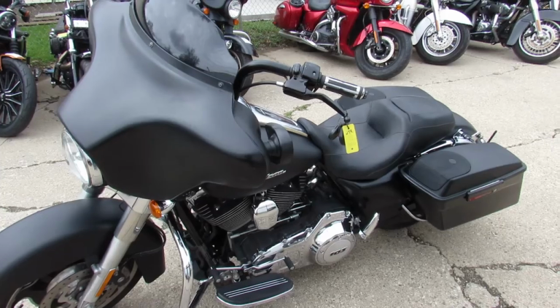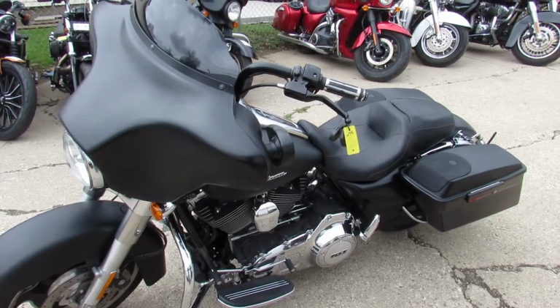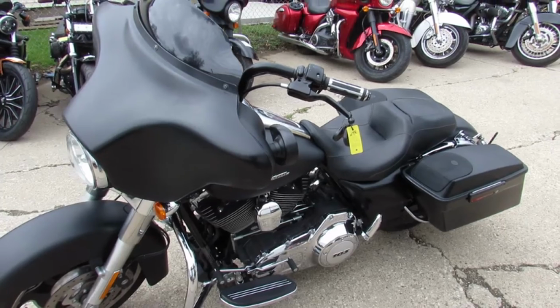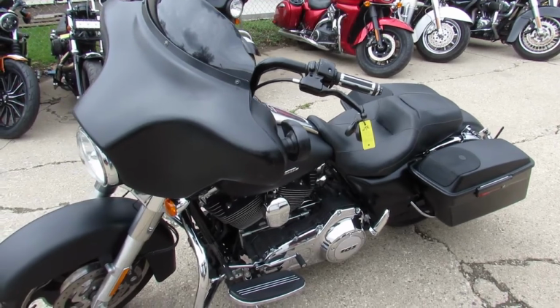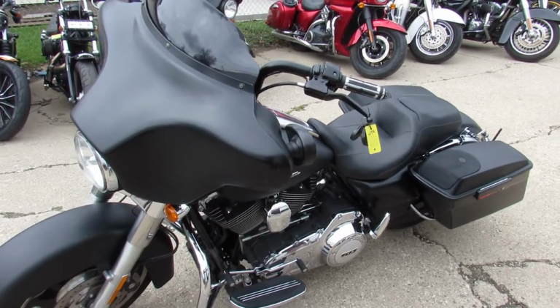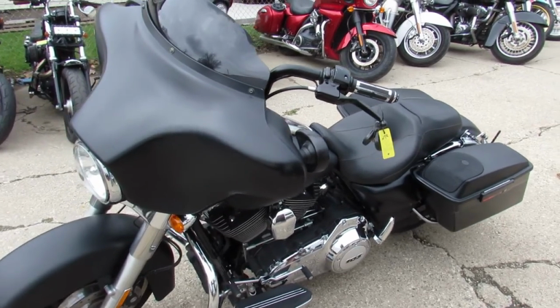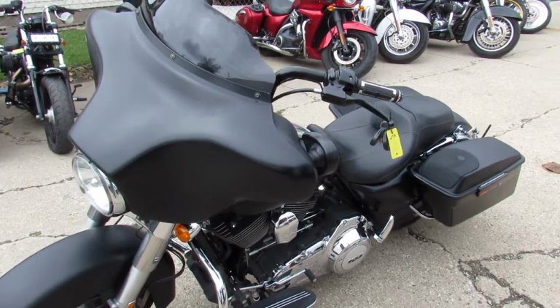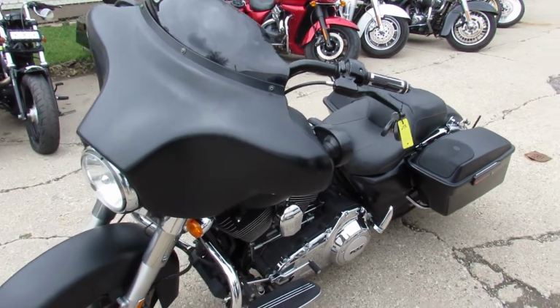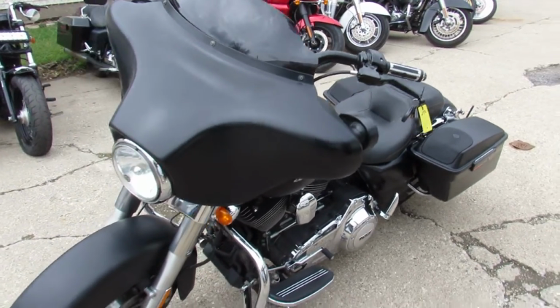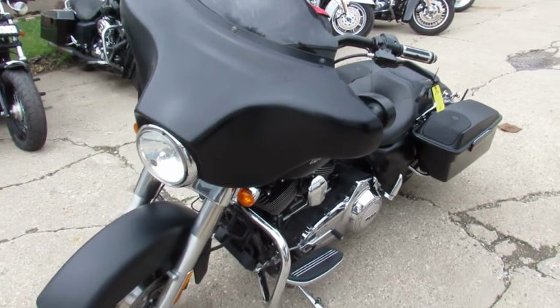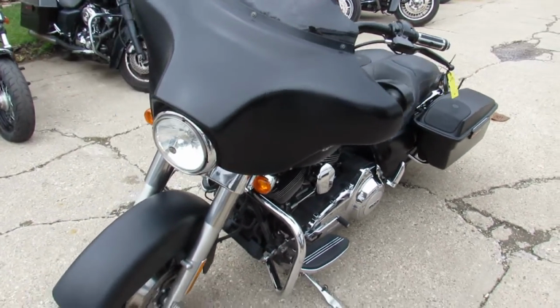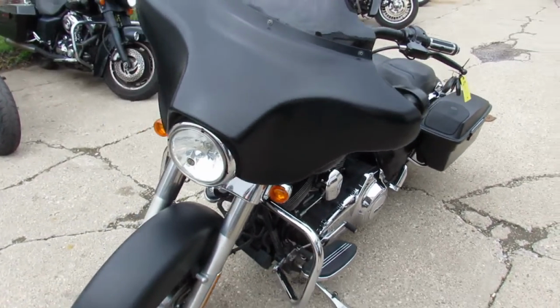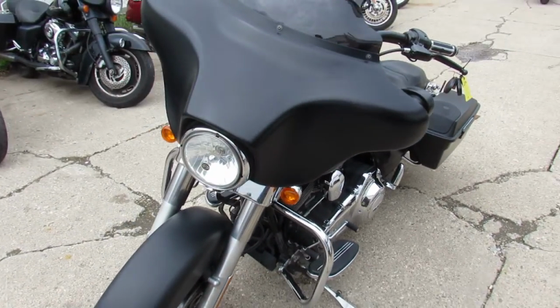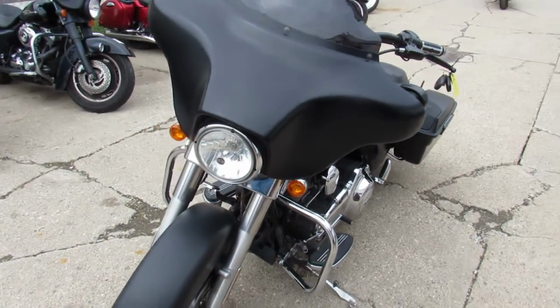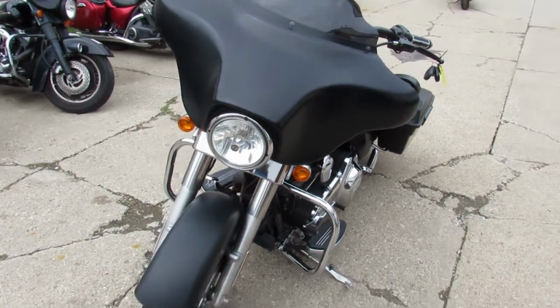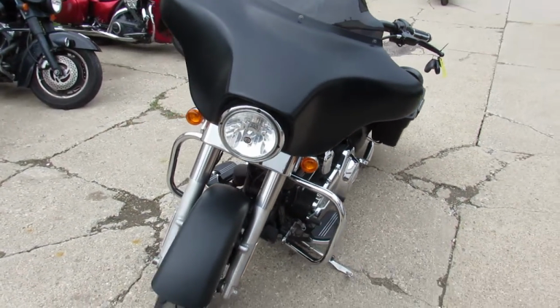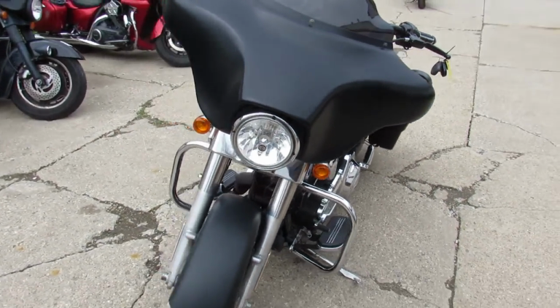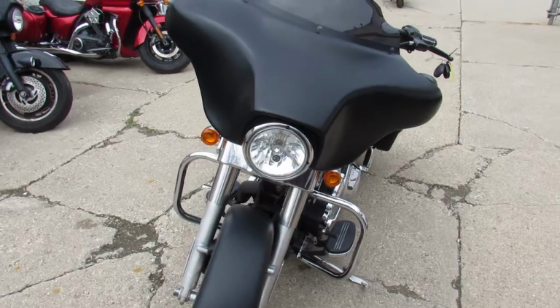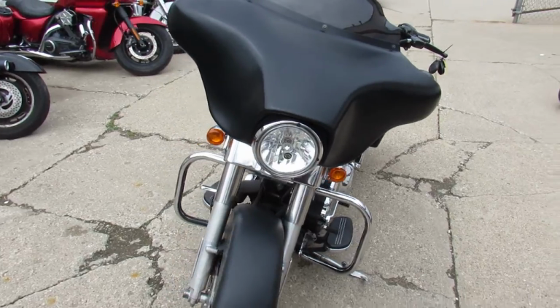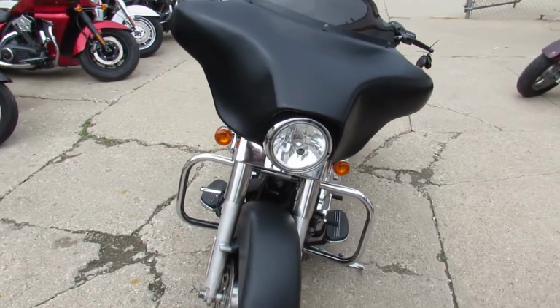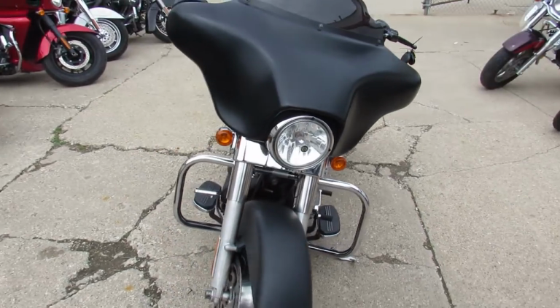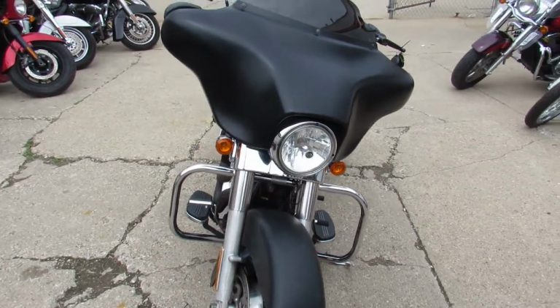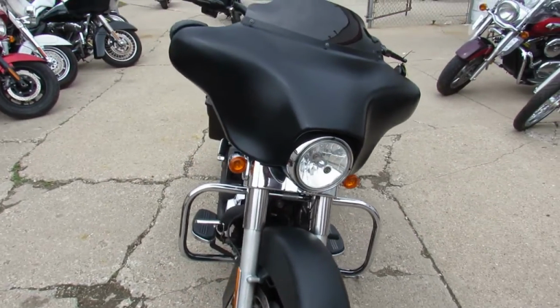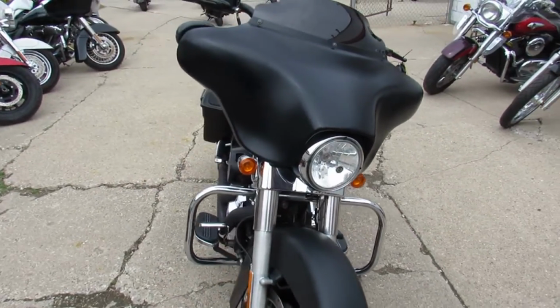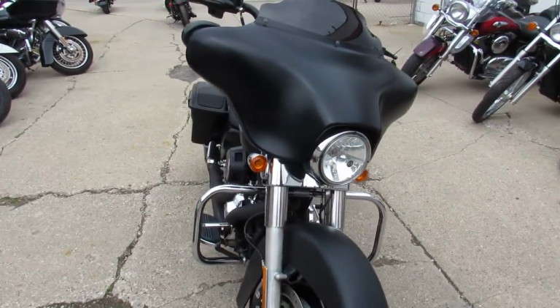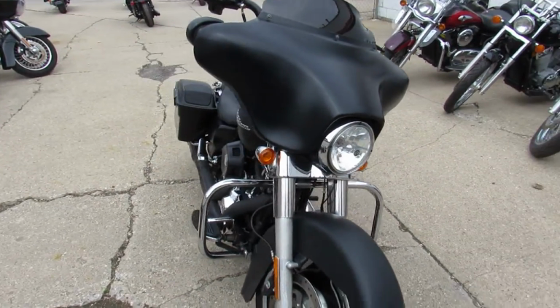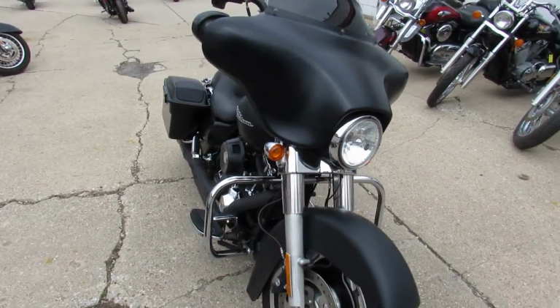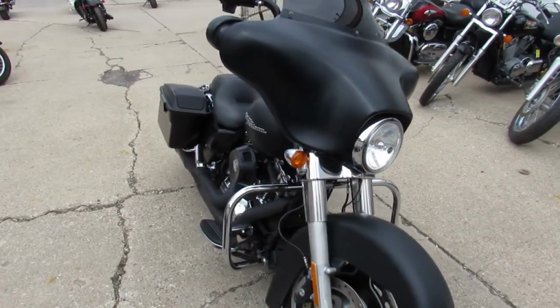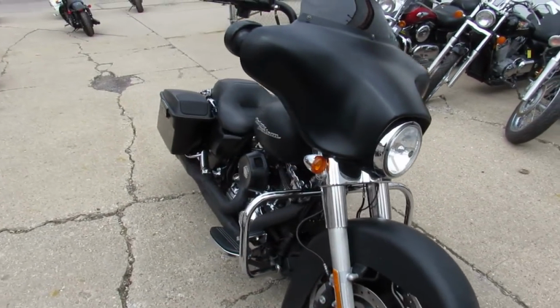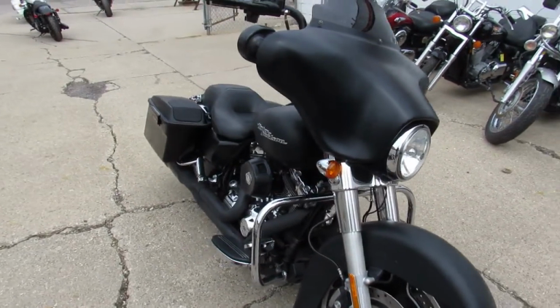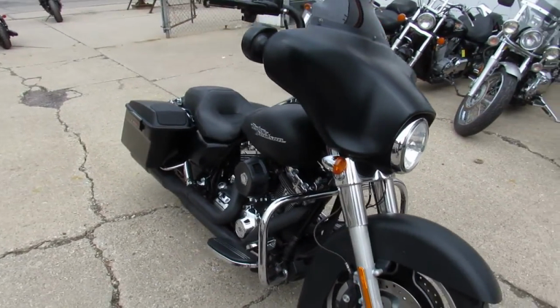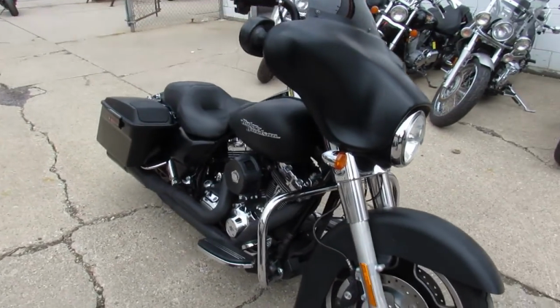Hey guys, ApprovalPowerSports.com here. Anybody looking for a used Harley Davidson, we have over 250 pre-owned left in stock. Riding season is here — we got some 70-degree weather this week.